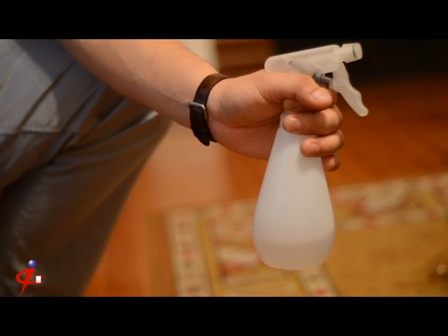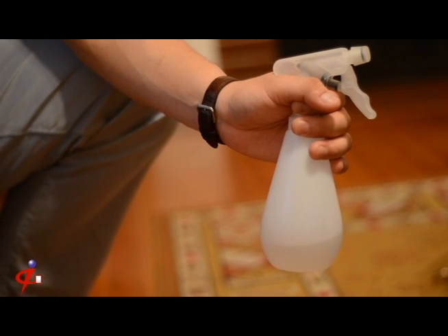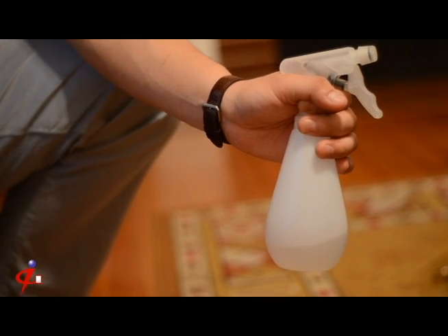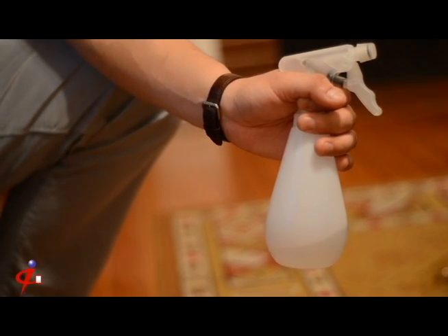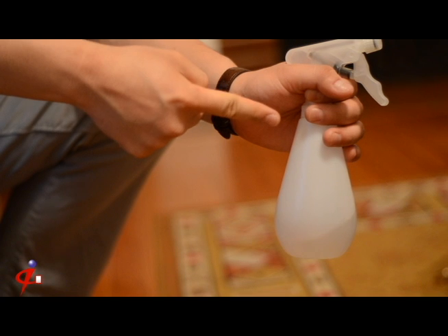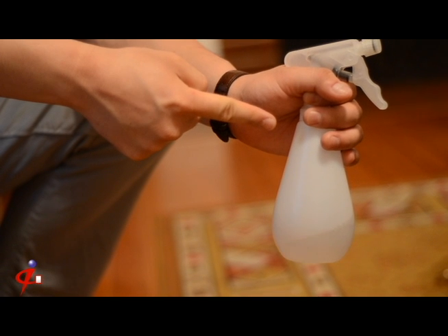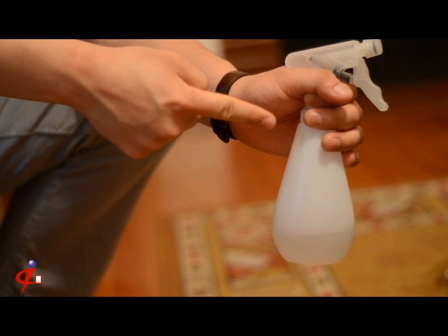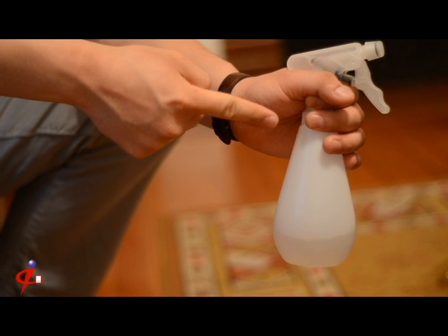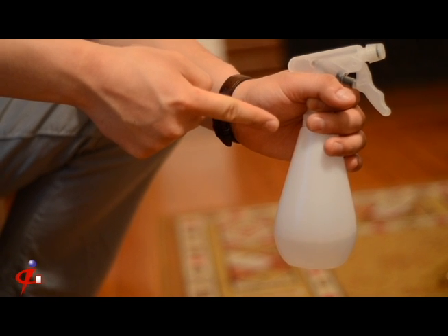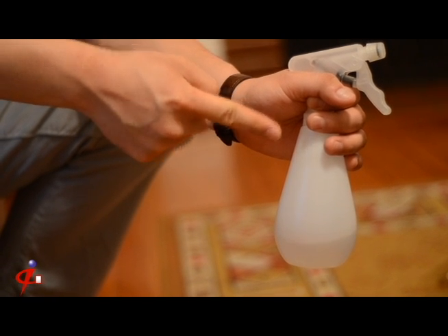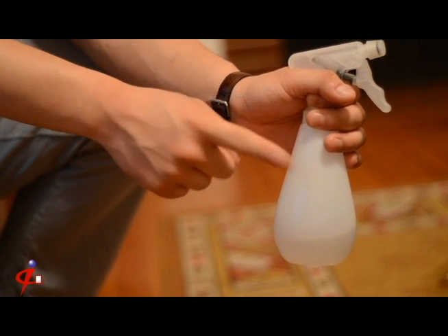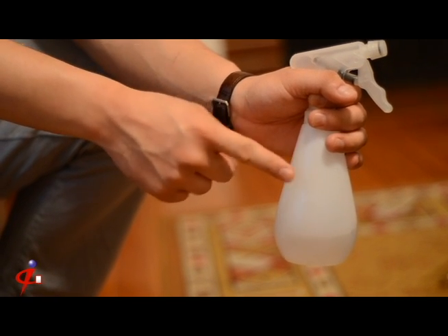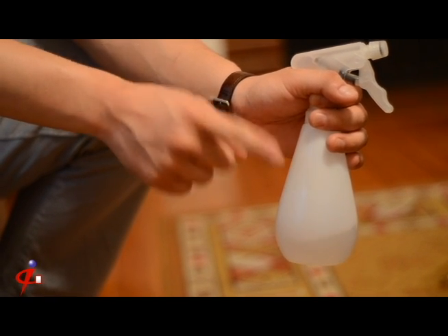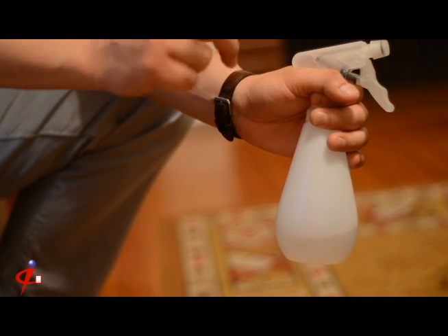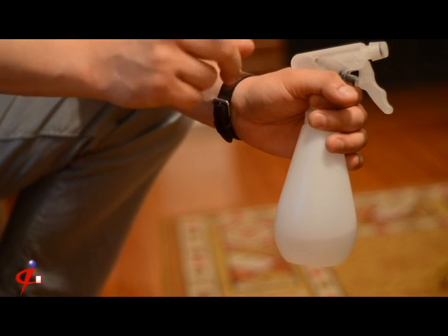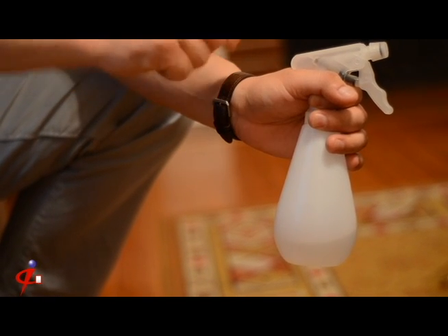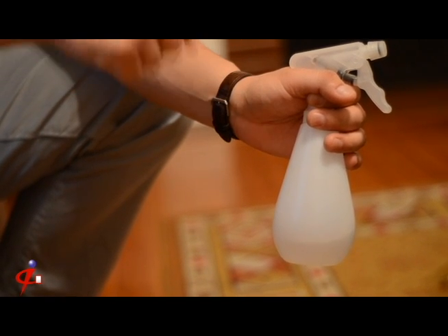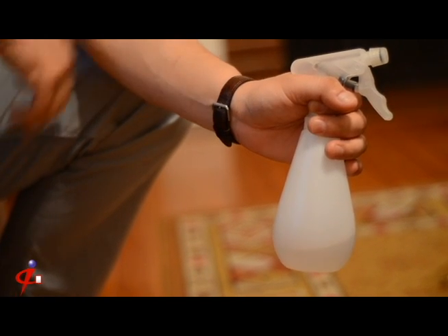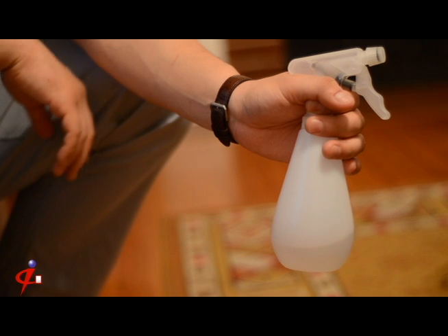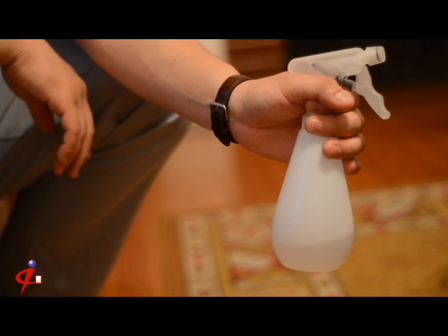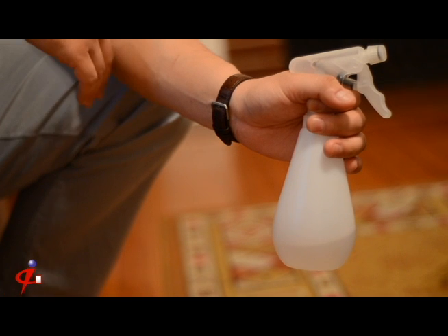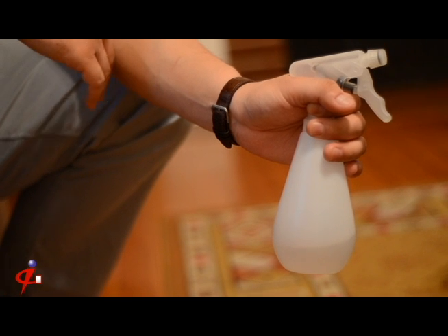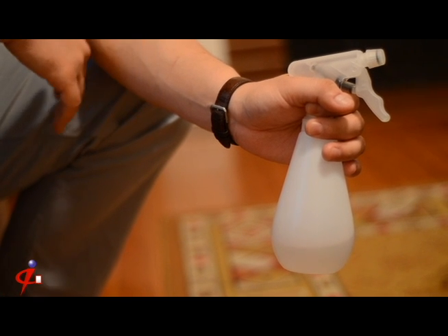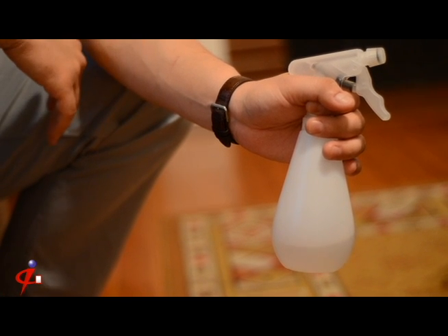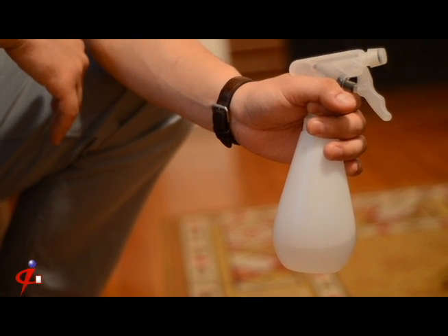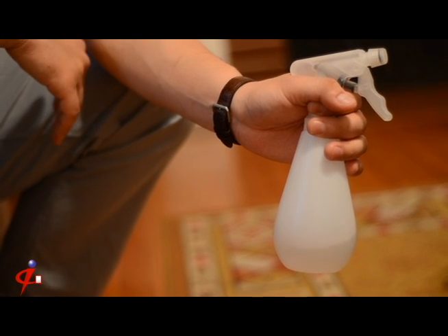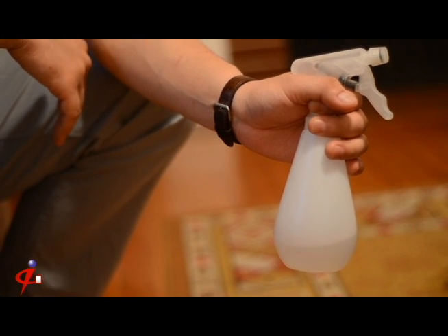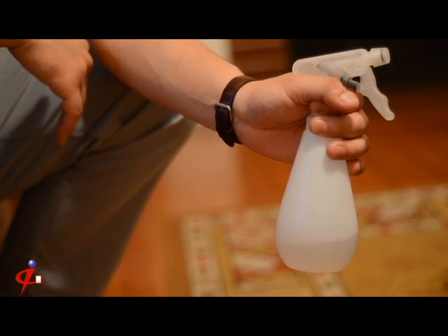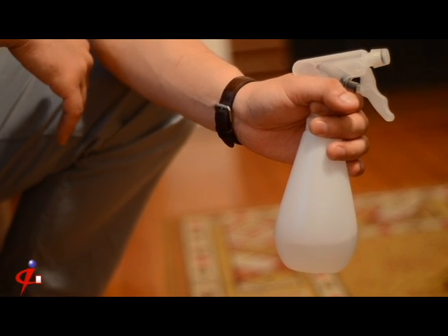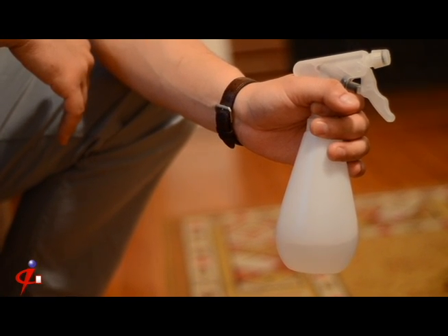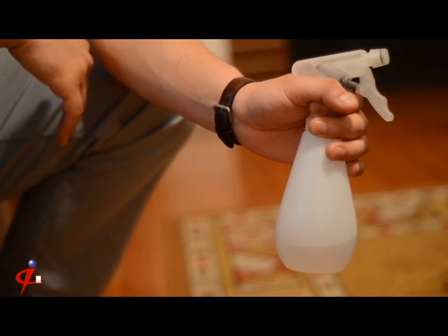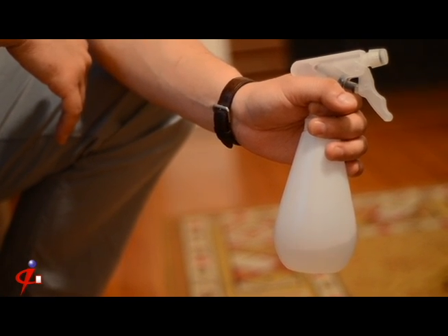First you will need to make a 50-50 solution of distilled water and white vinegar. Tap water can leave spots. If you don't have vinegar lying around you can substitute isopropyl alcohol as well, just make sure to stick to the 50-50 ratio of course.